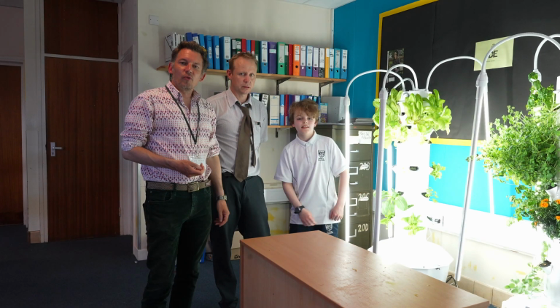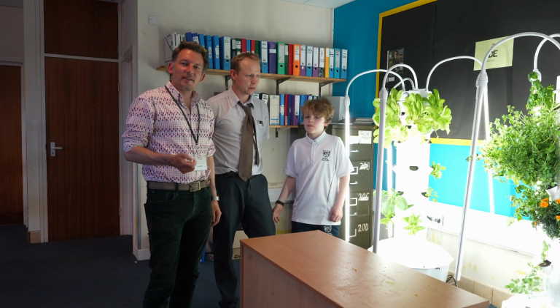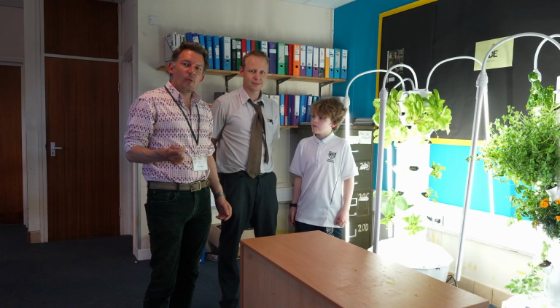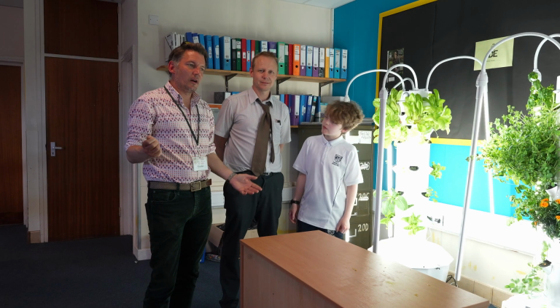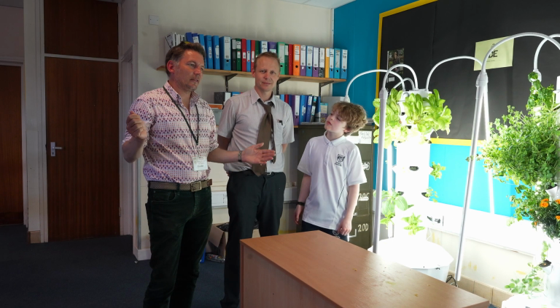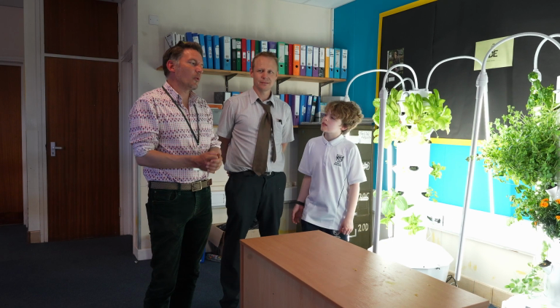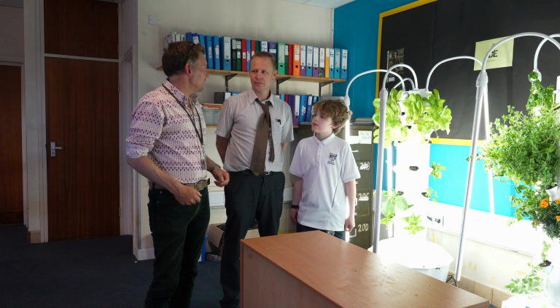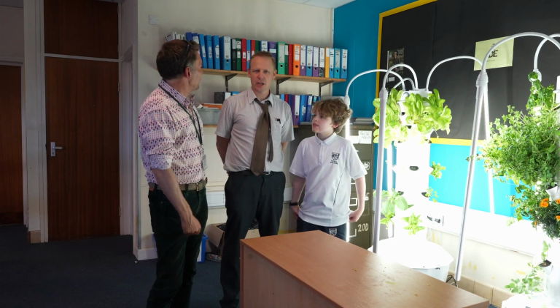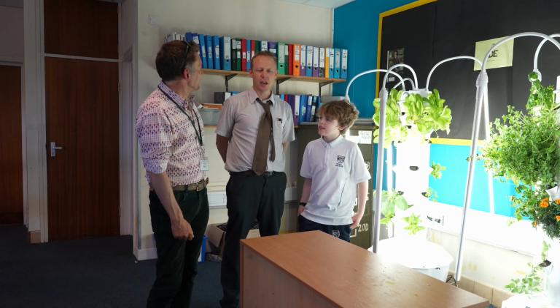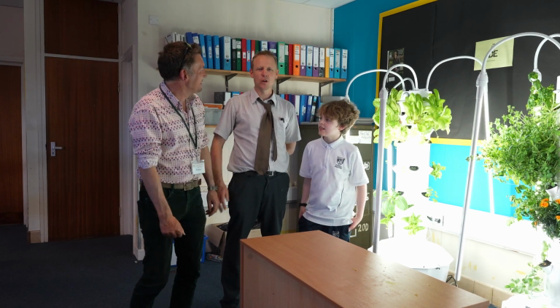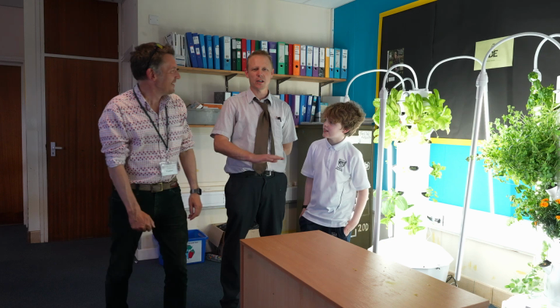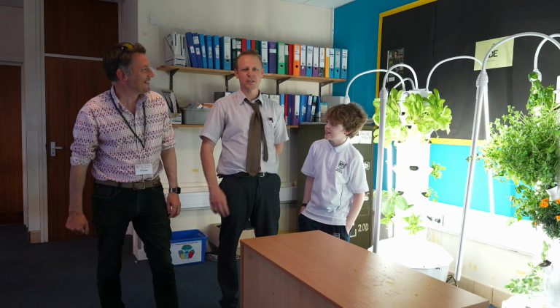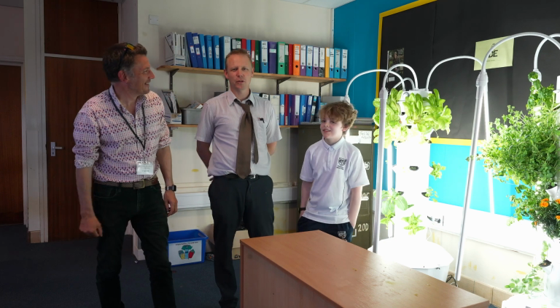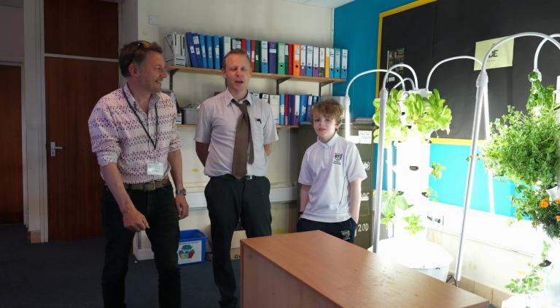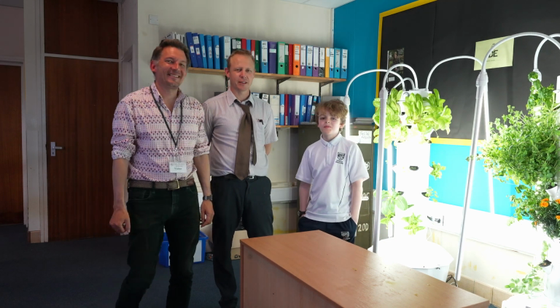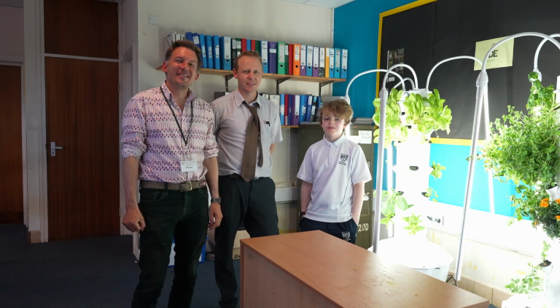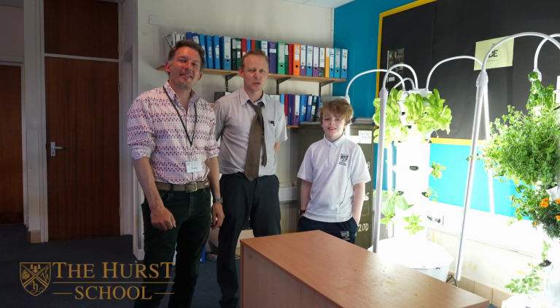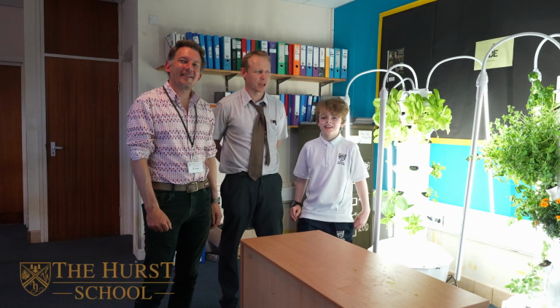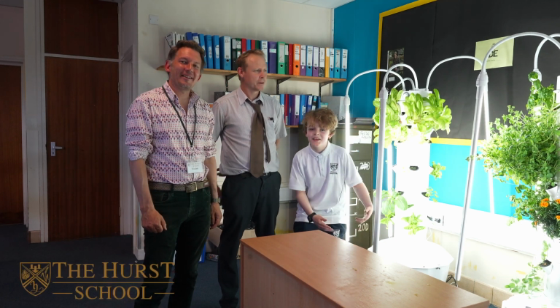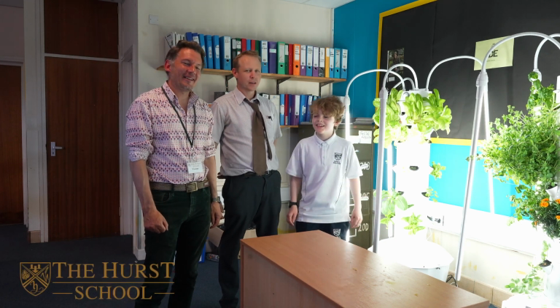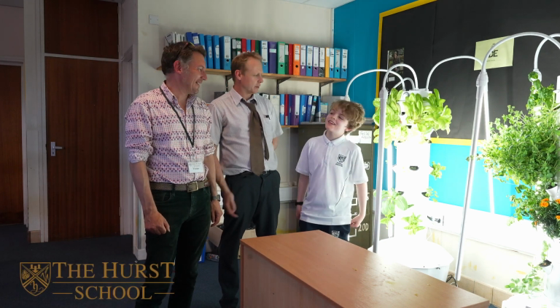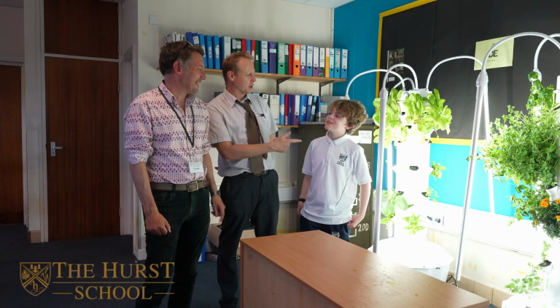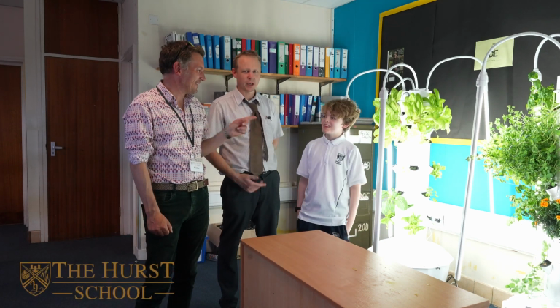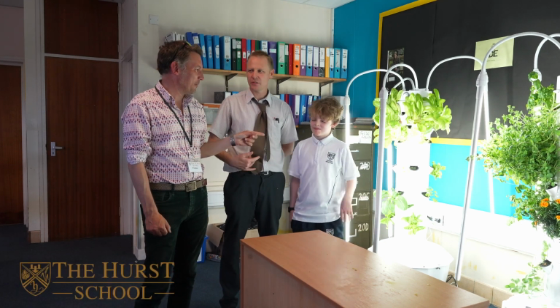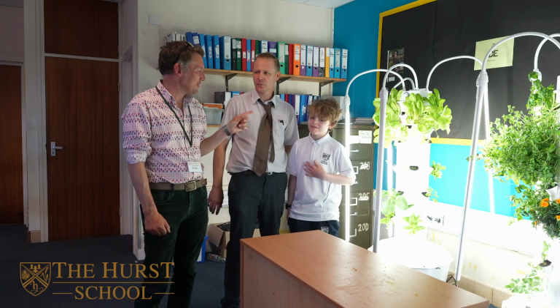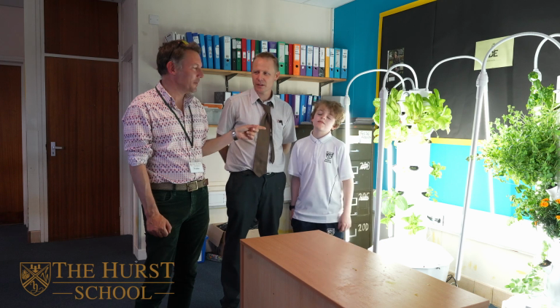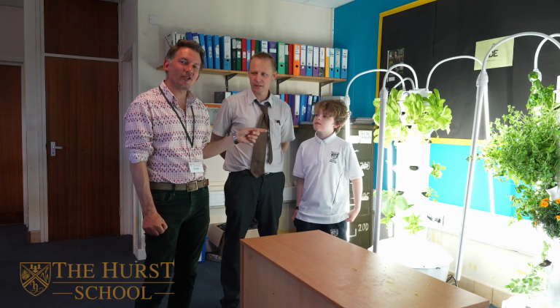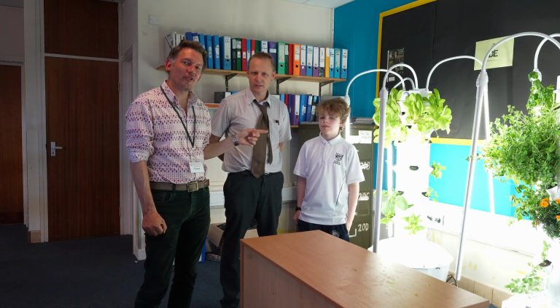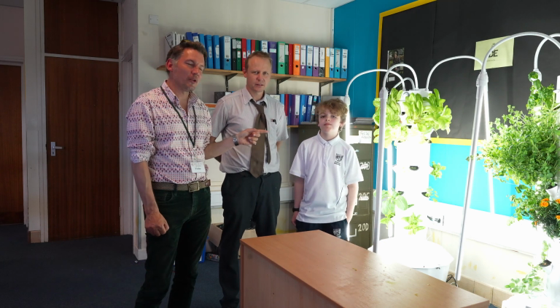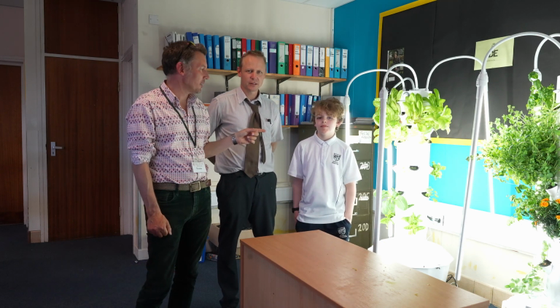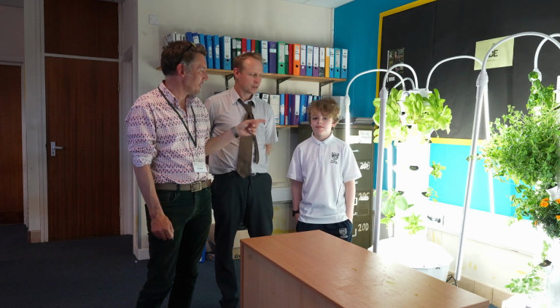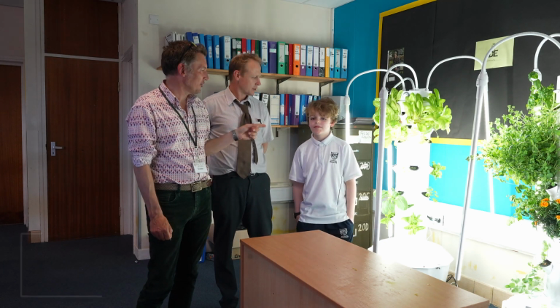Right team, we are at Hurst School in North Hampshire. This is Tom. I'm Steve. So Tom is in charge of the Urban Growing Club, is that correct, Tom?